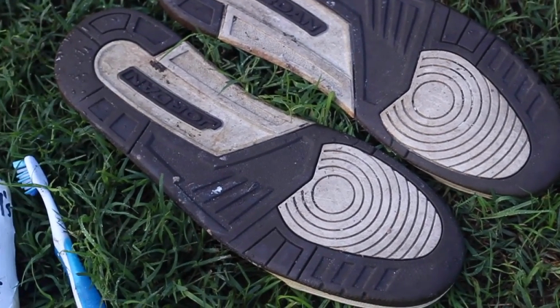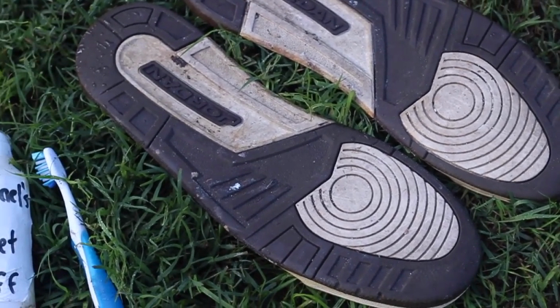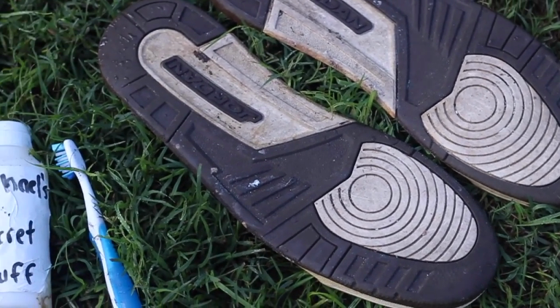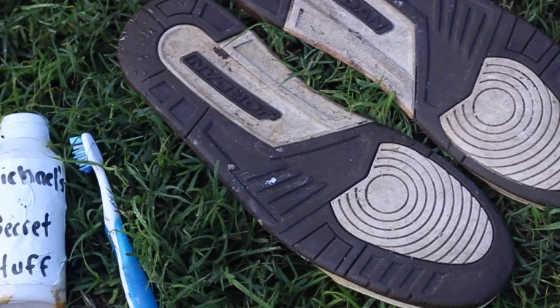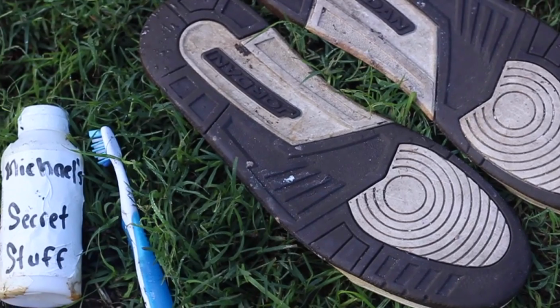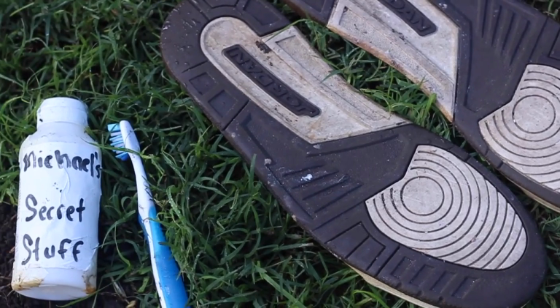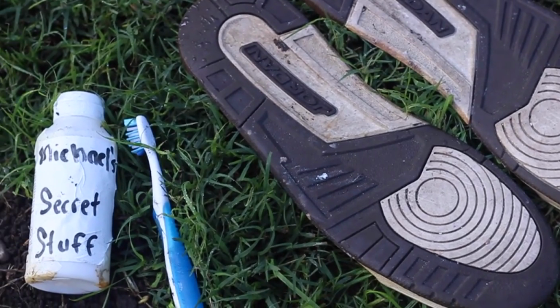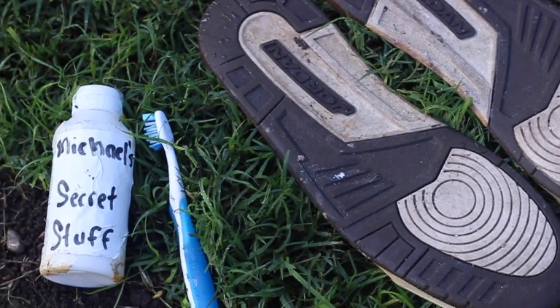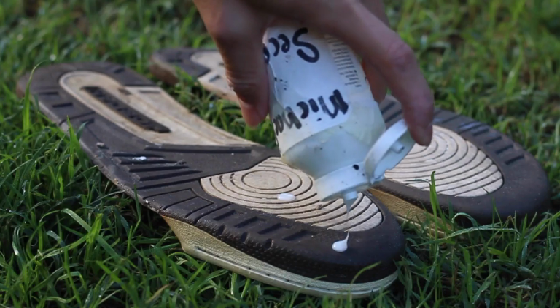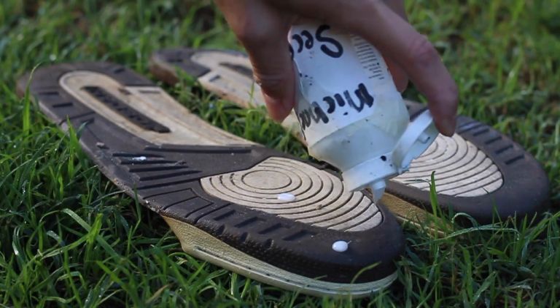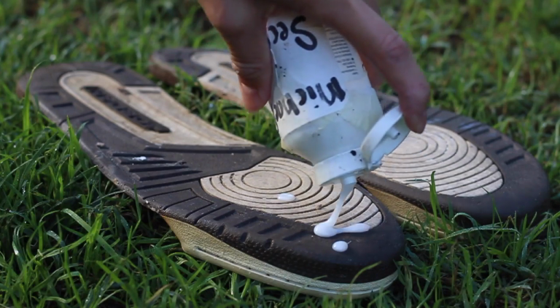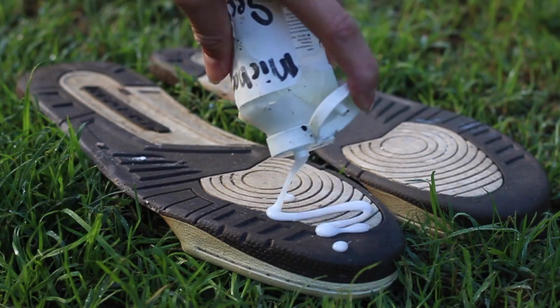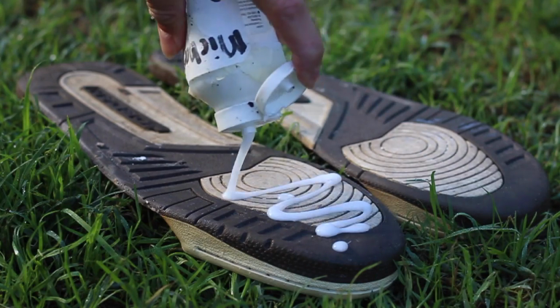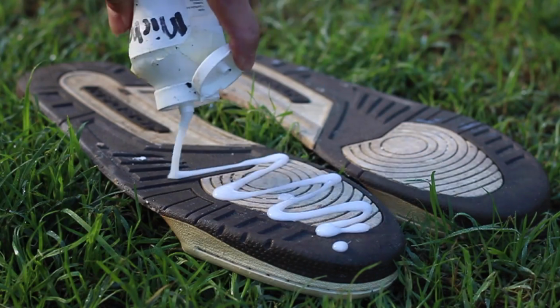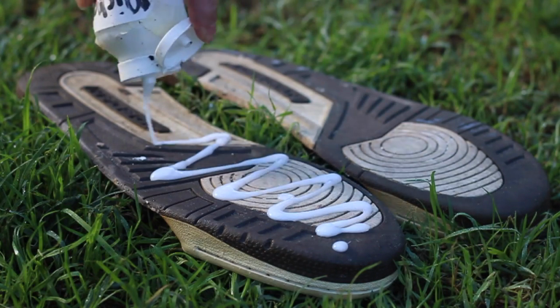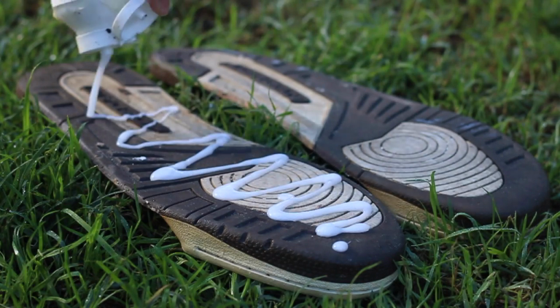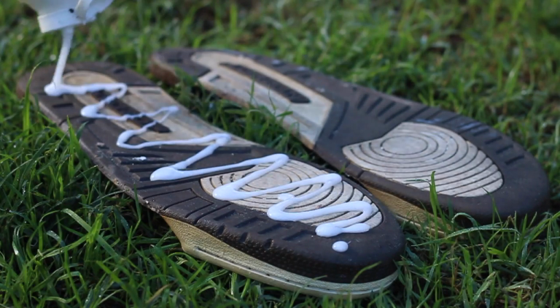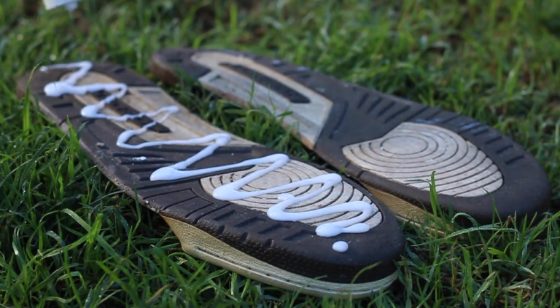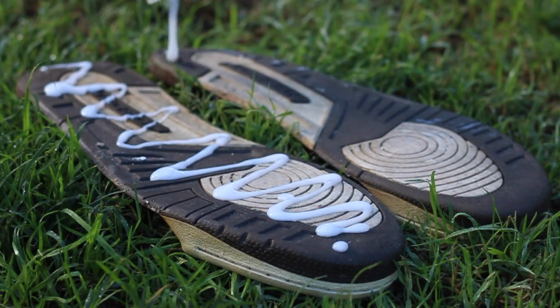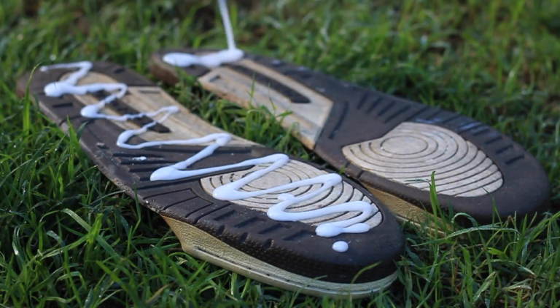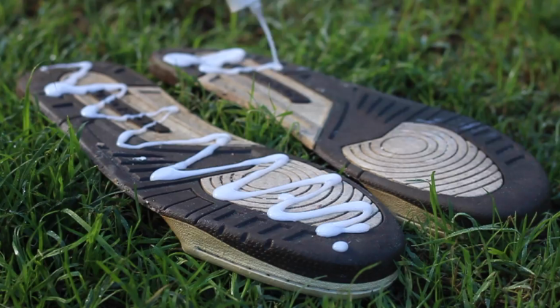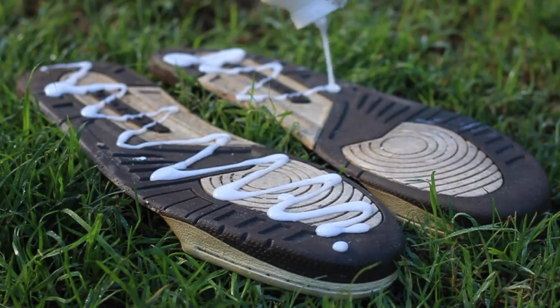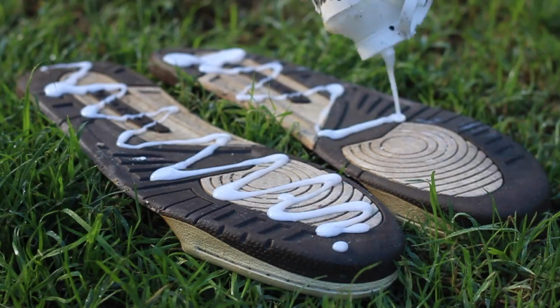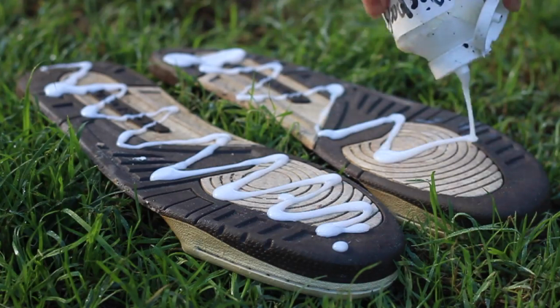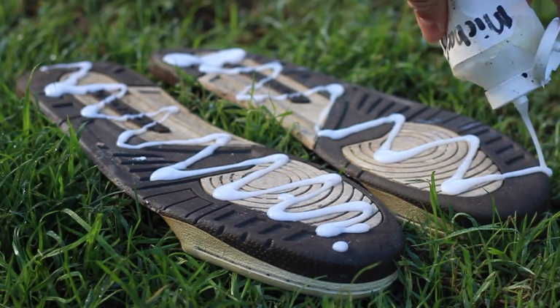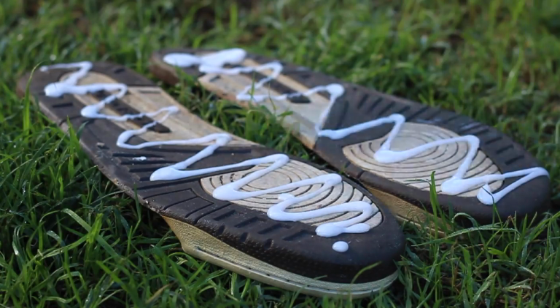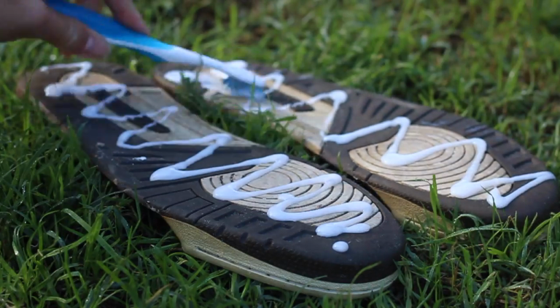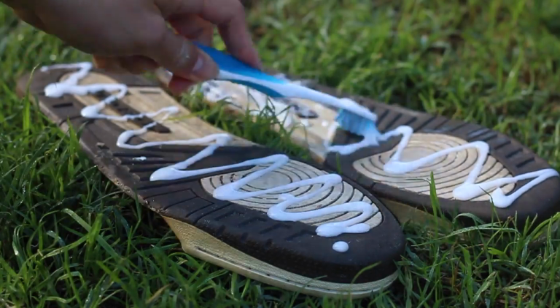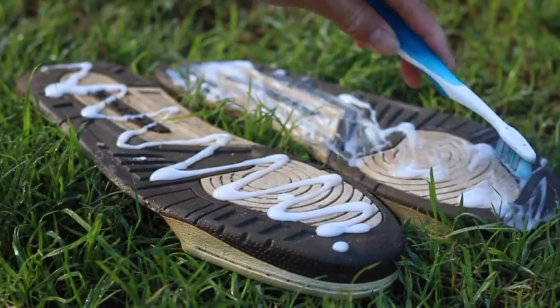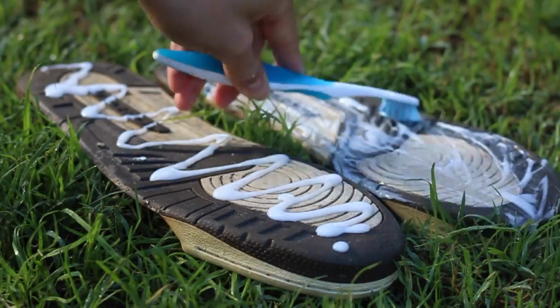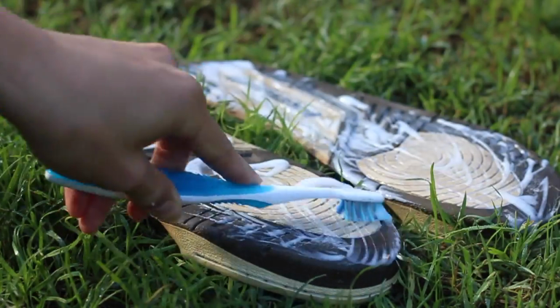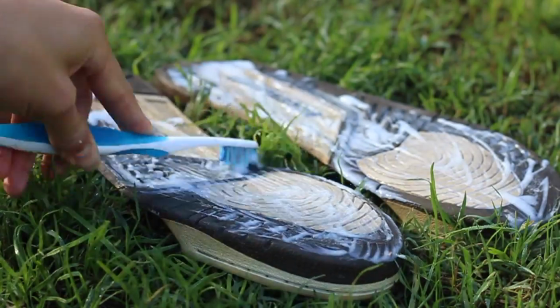So now the sun's out, buns out — we're gonna clear the soles by using my Michael's Secret Sauce. It's gonna deoxidize the soles, freshen them up, and make them look brand new. A1 steak sauce.